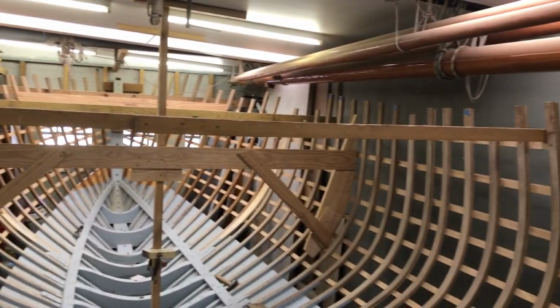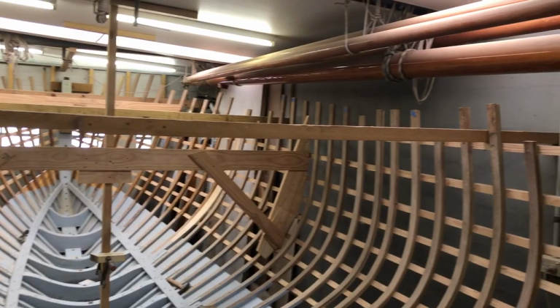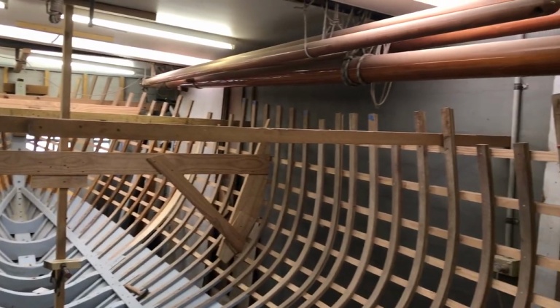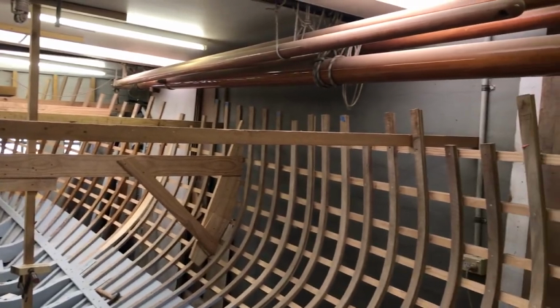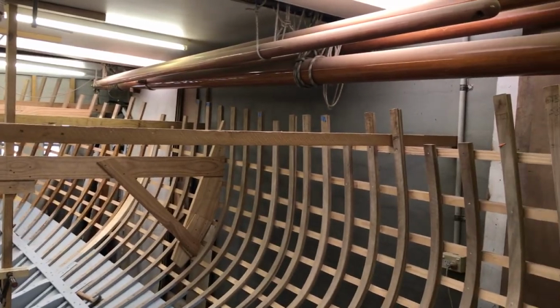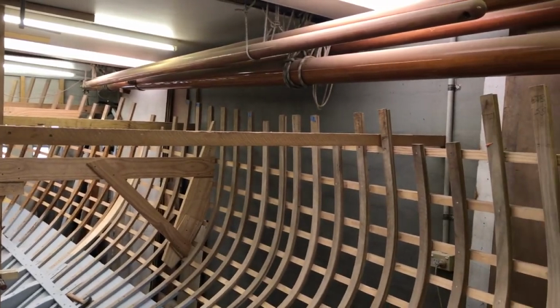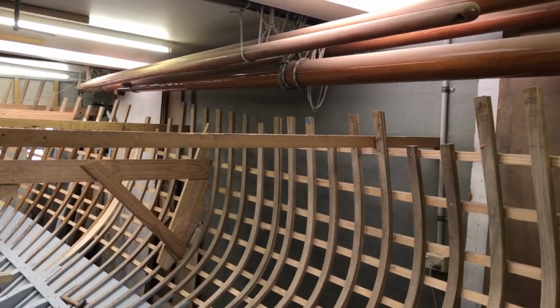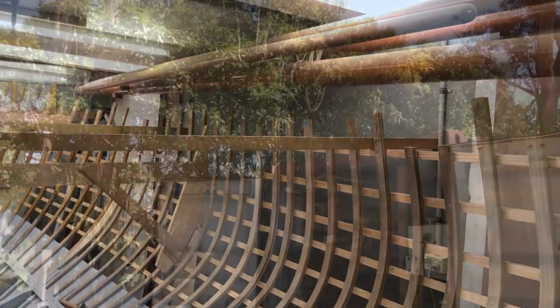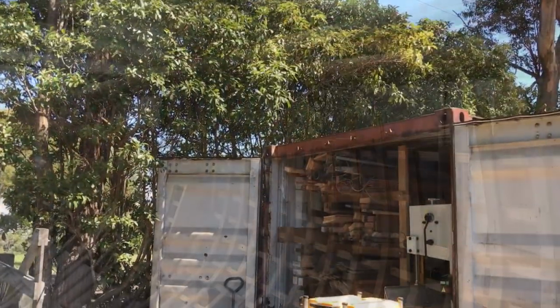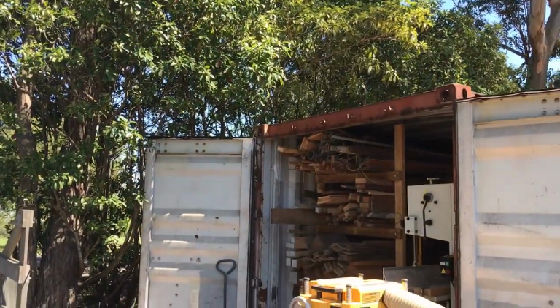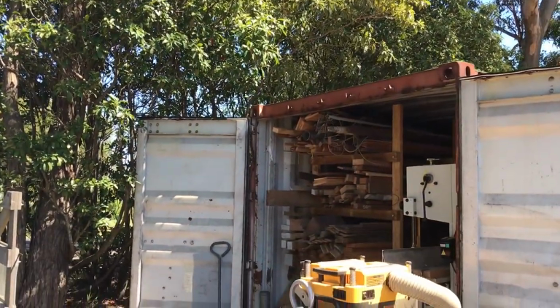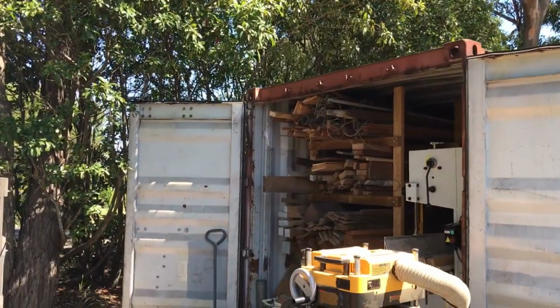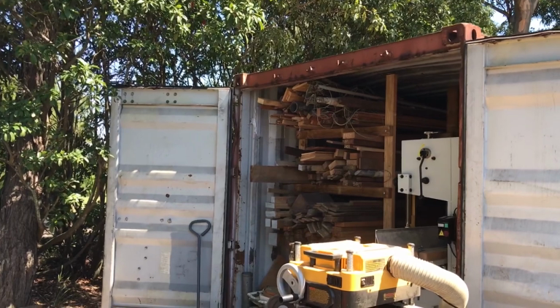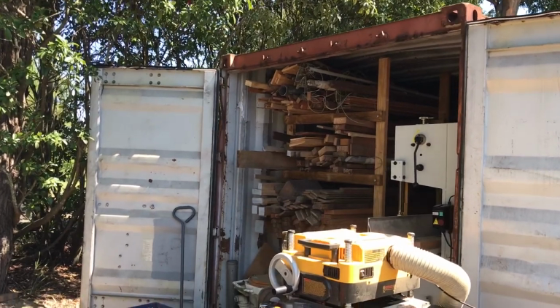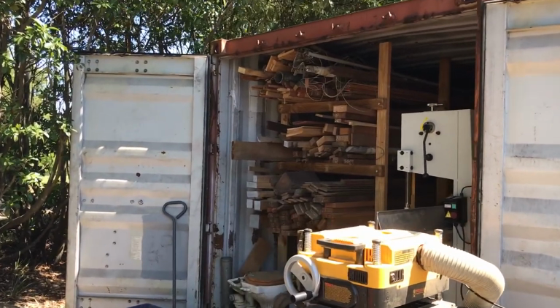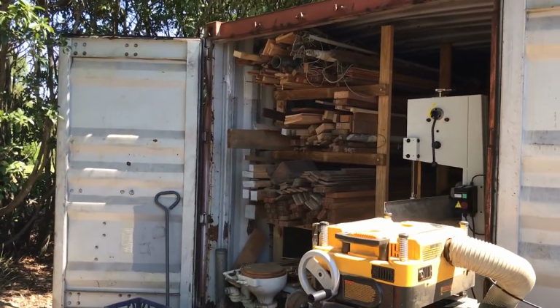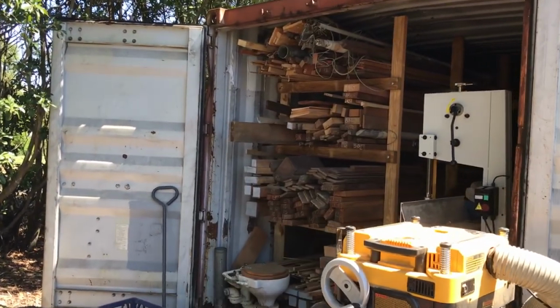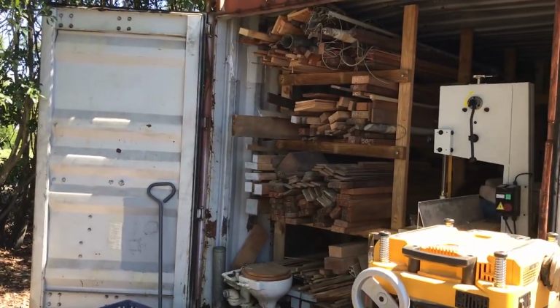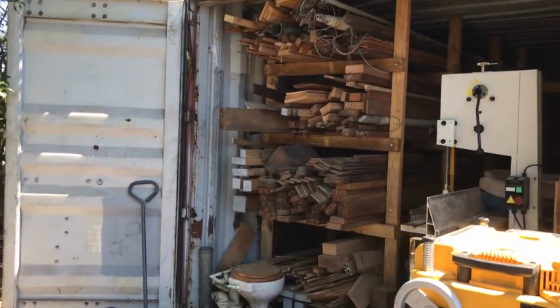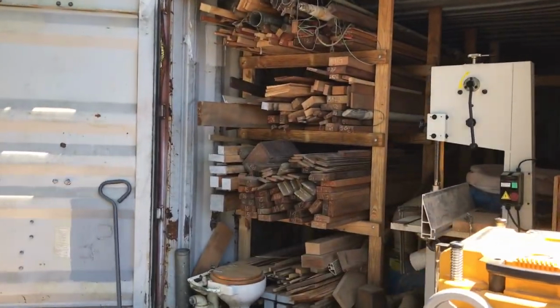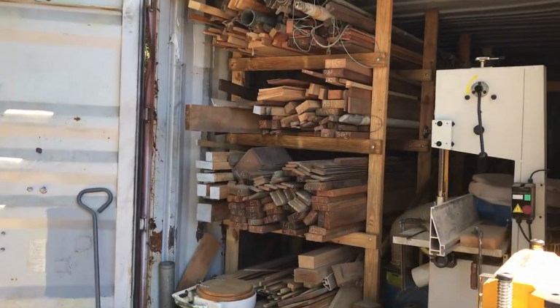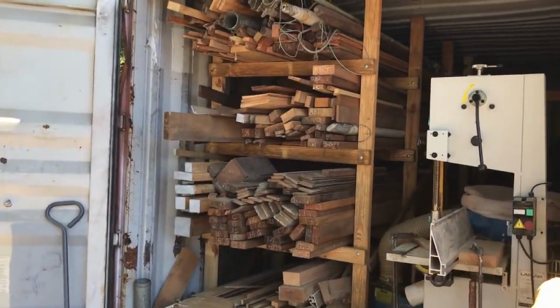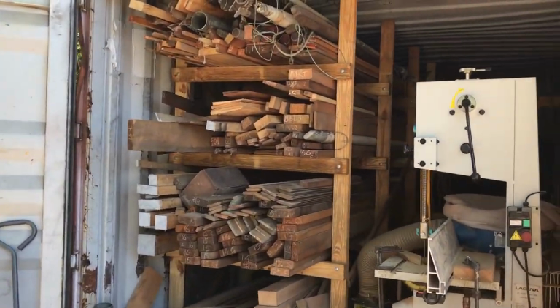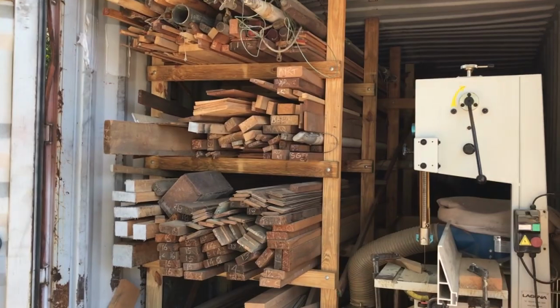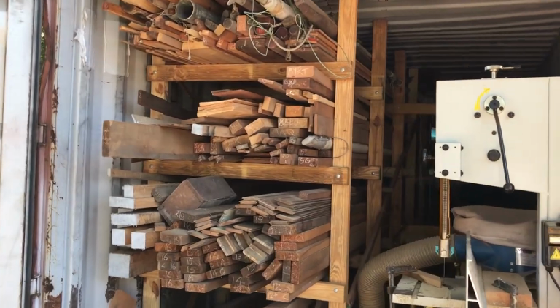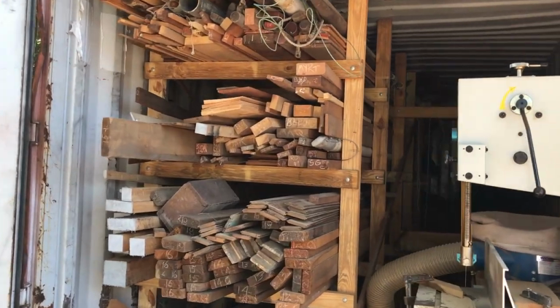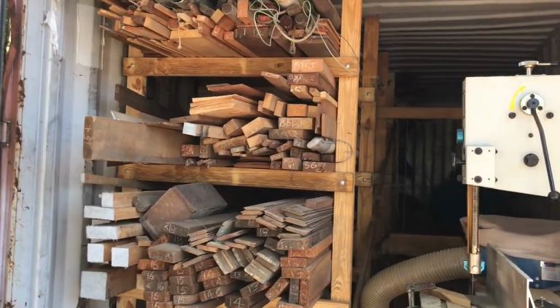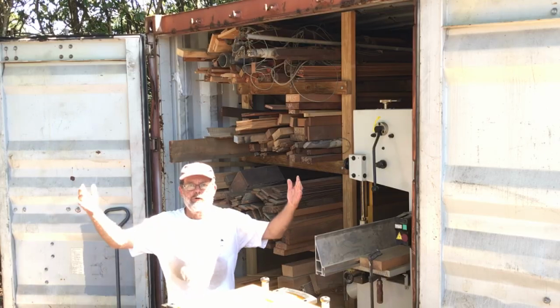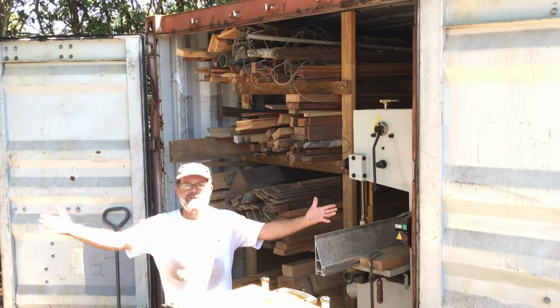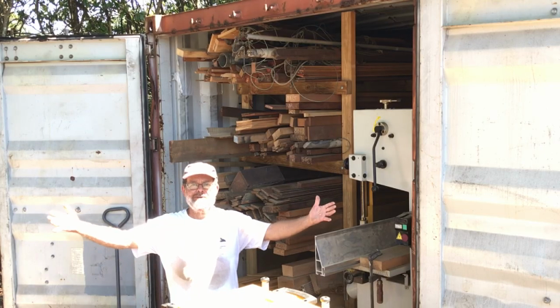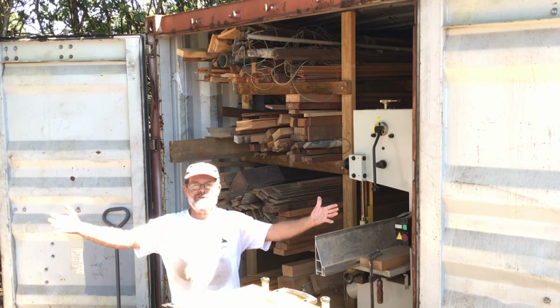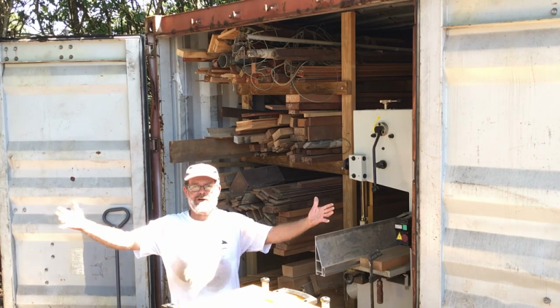There's no room for timber storage or machining long planks, but a kind and generous friend allowed me to put a container on their property an hour's drive out of the city. Welcome to Smithy's Boat Shed West.